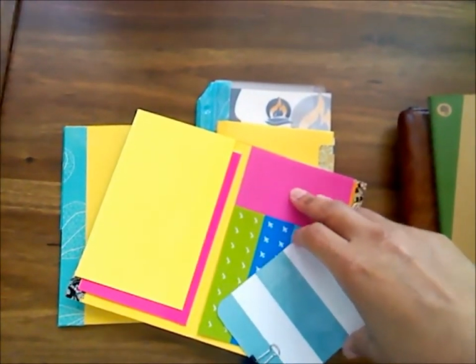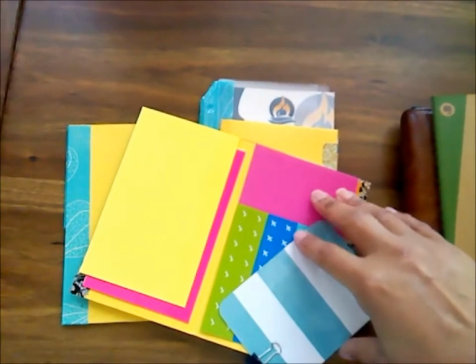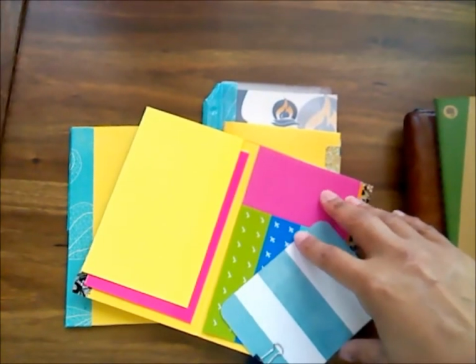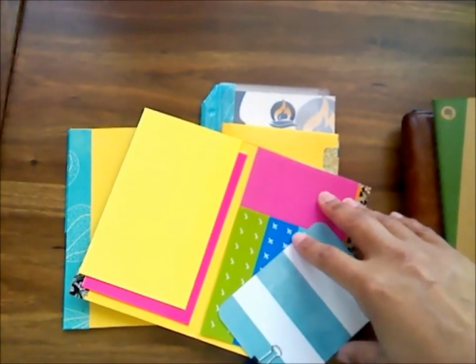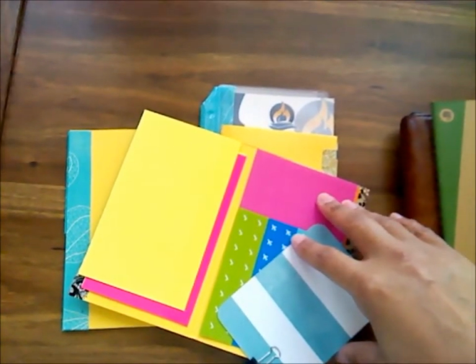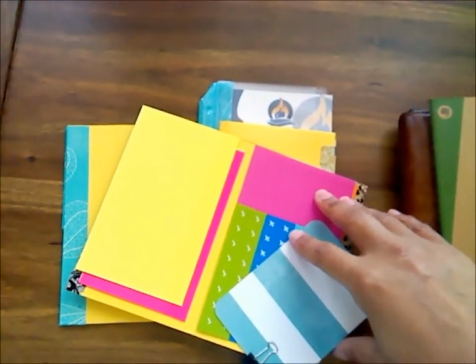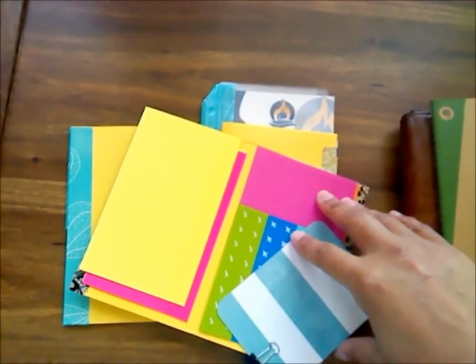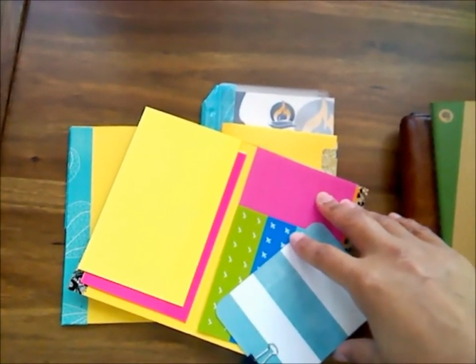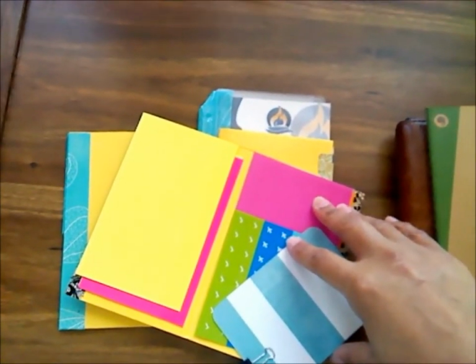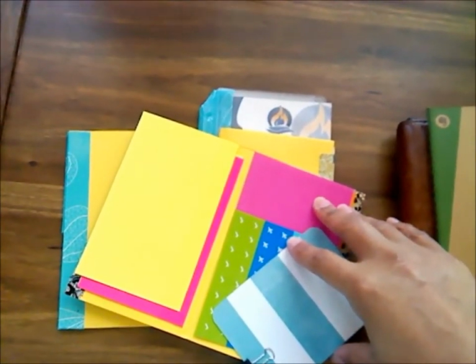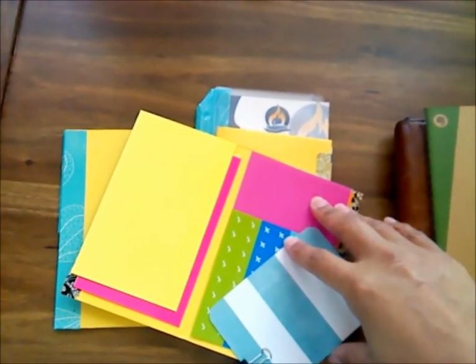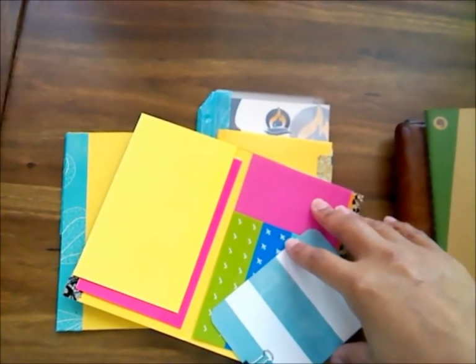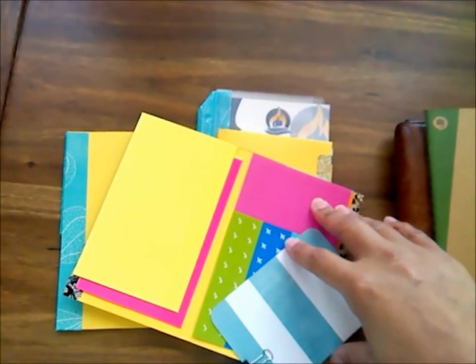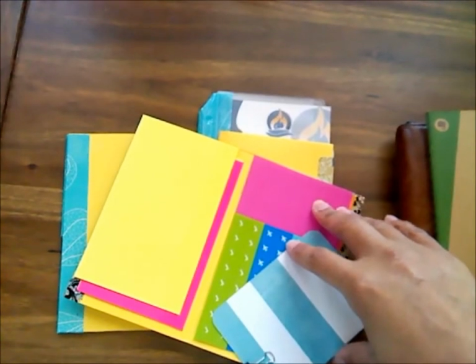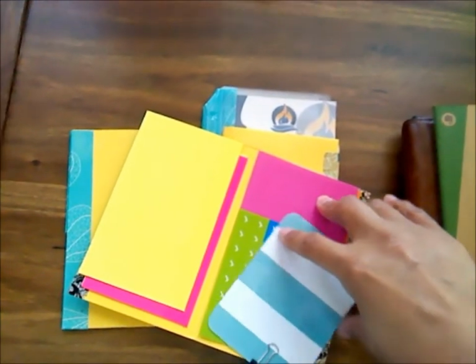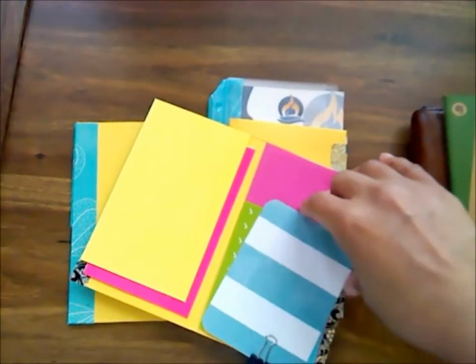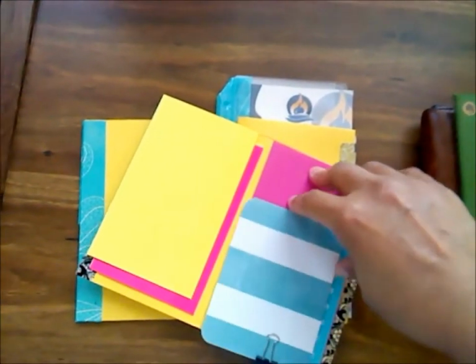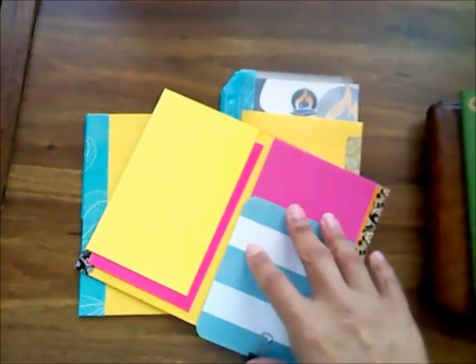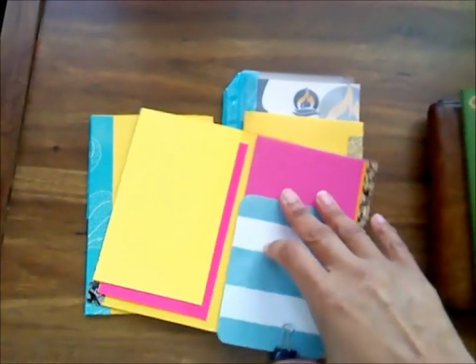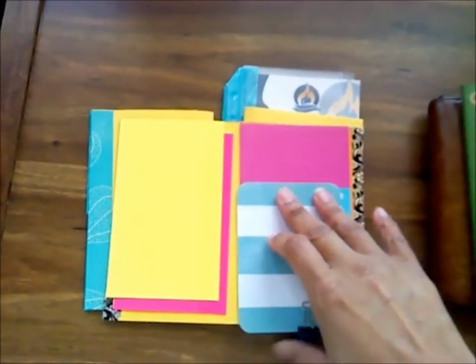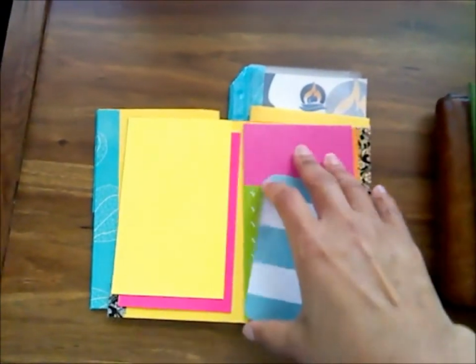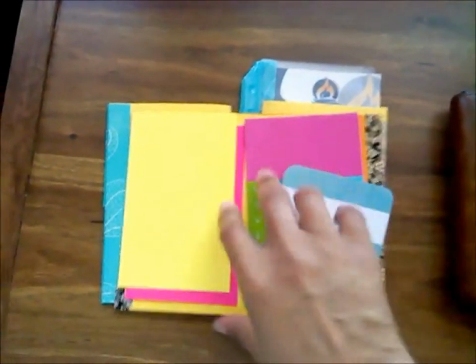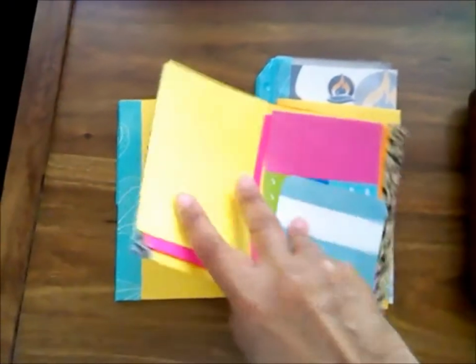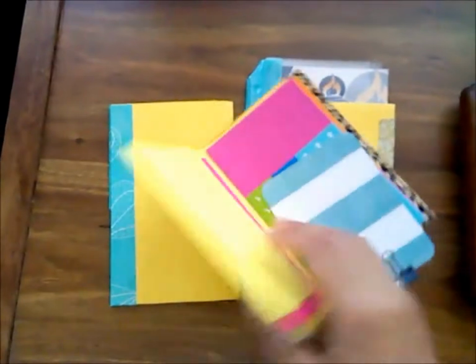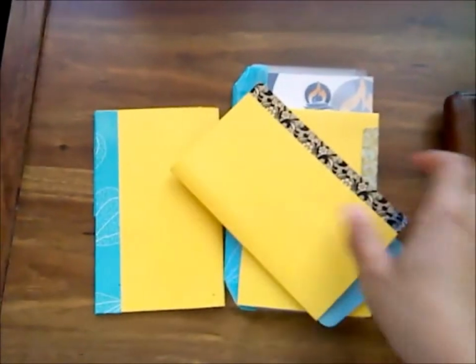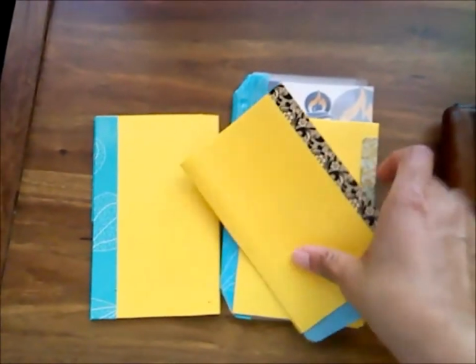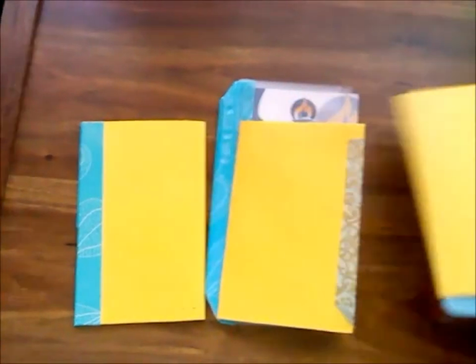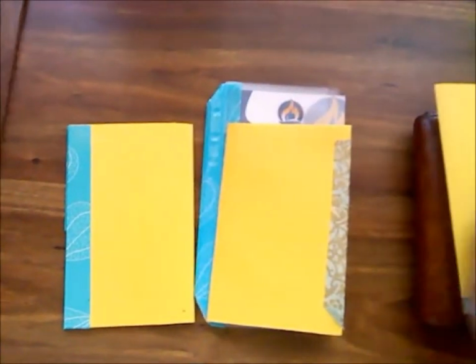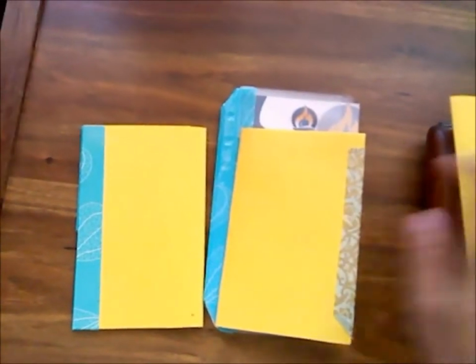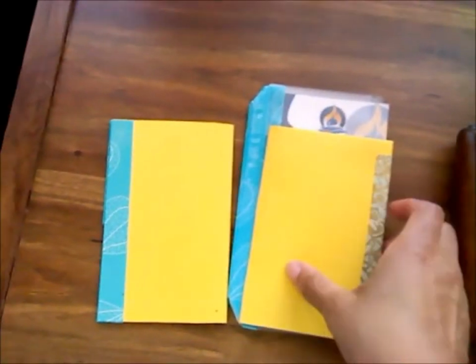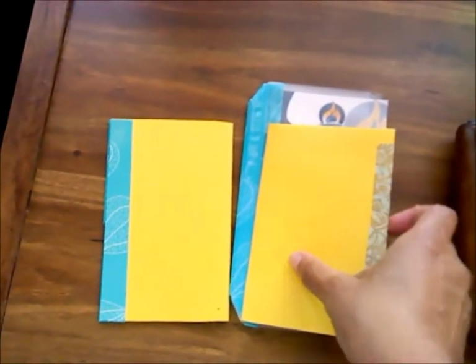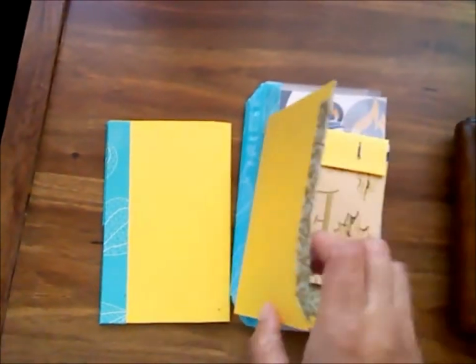Here are the Evernote stickers that you can assign a different title or subject topic to as you're out and about. I've got a lot of things planned for this summer, and I'd love for you guys to join in on some of the summer fun if you're in Chicago.